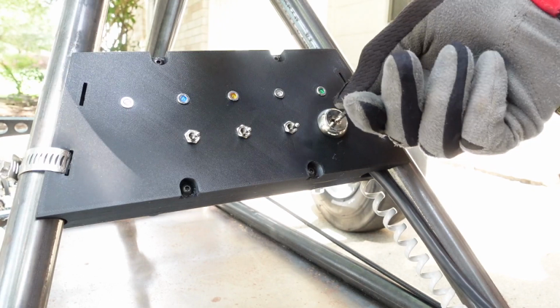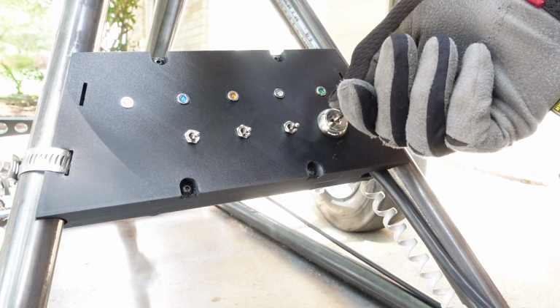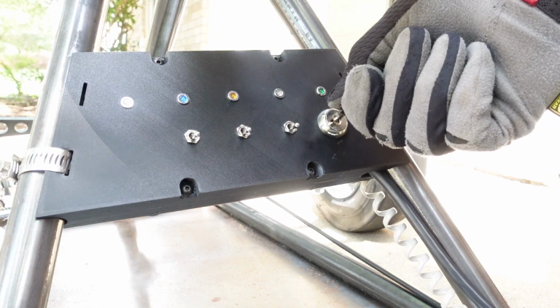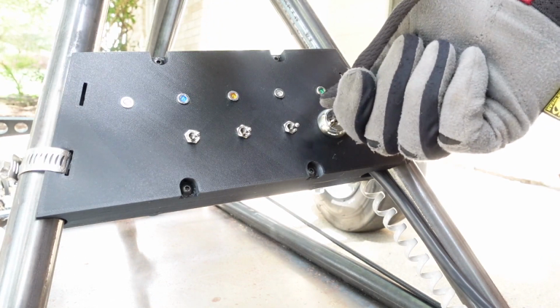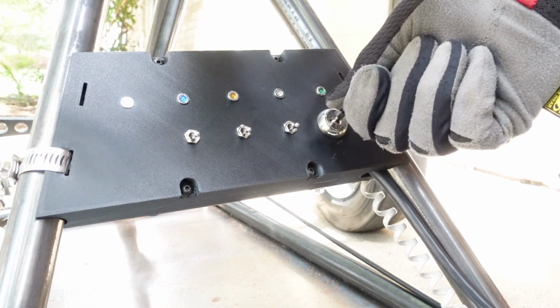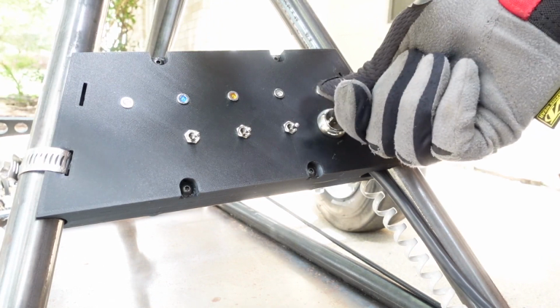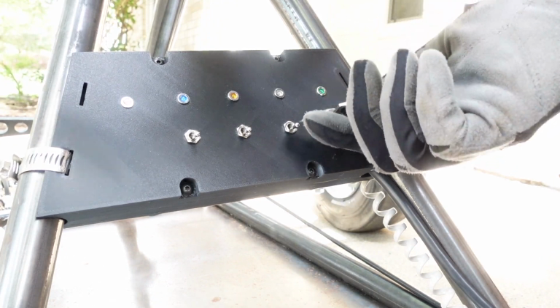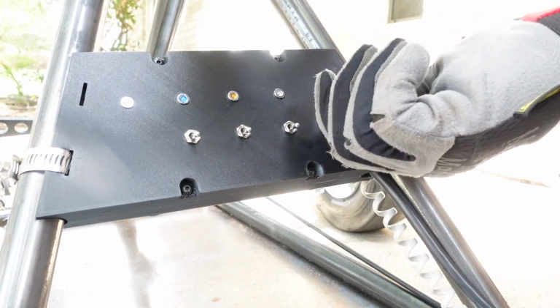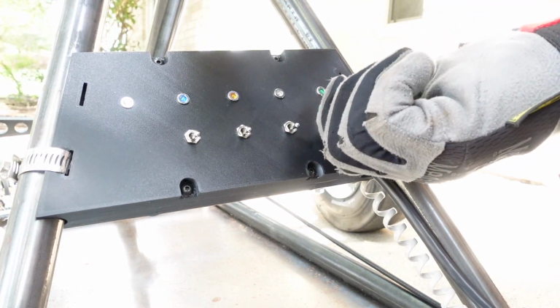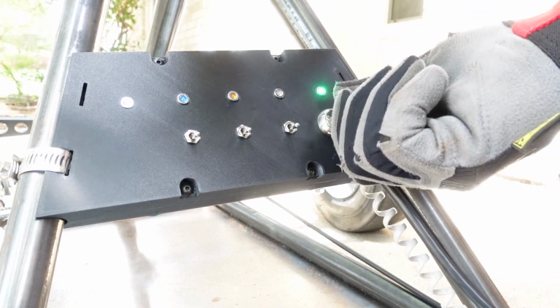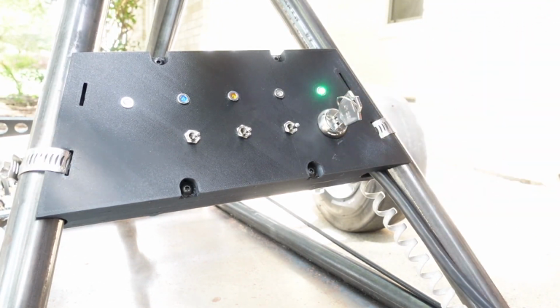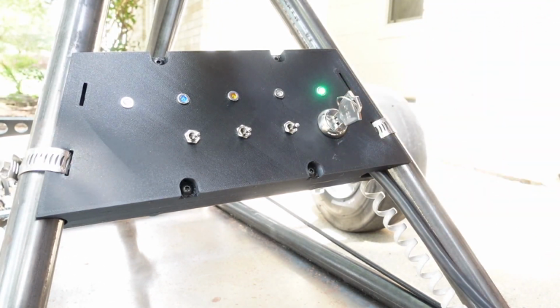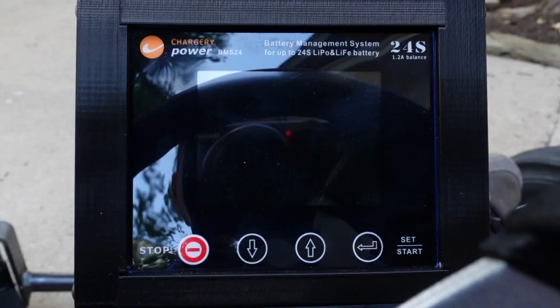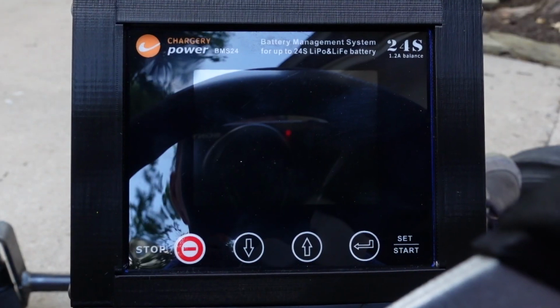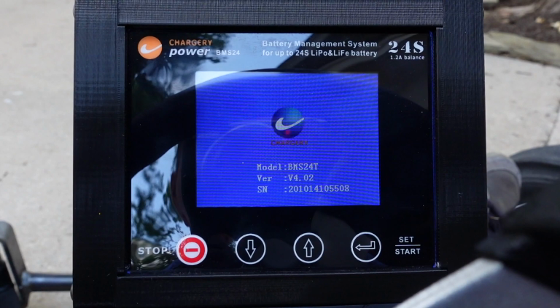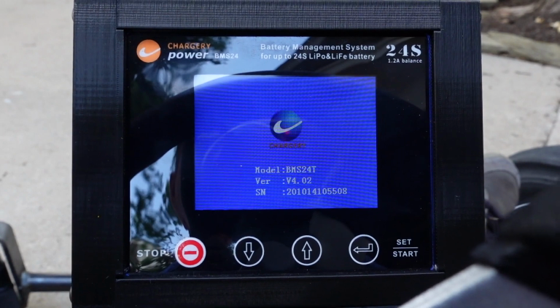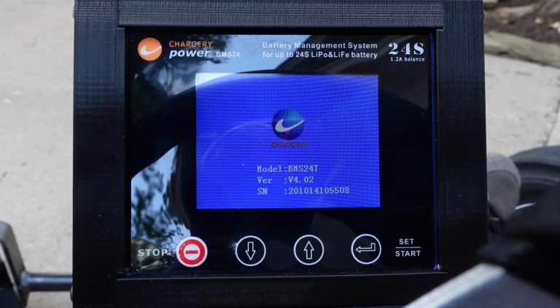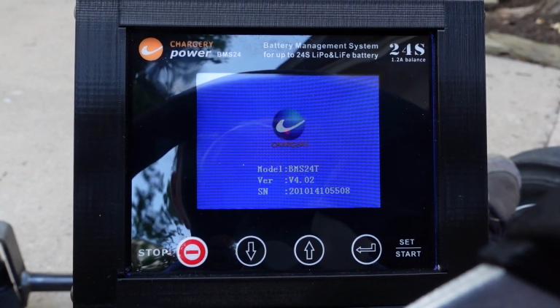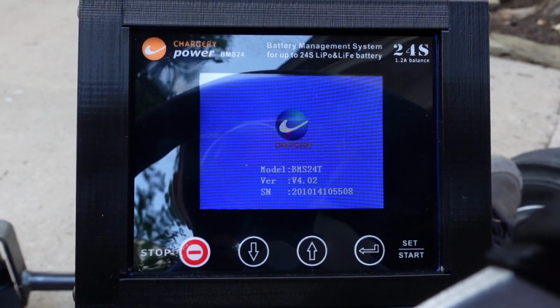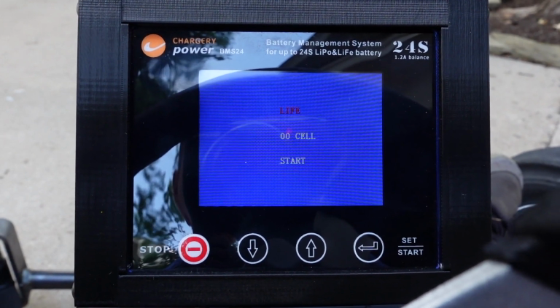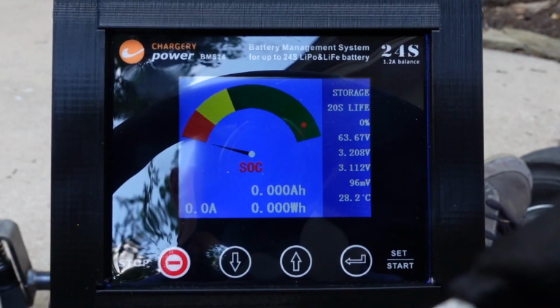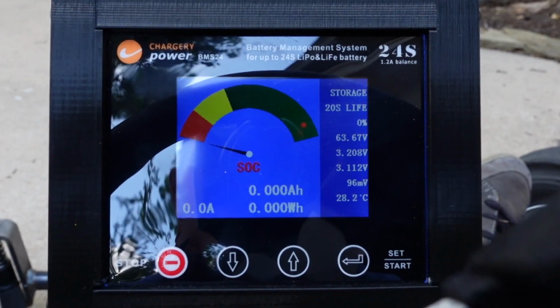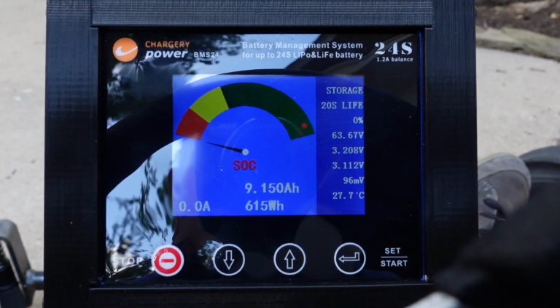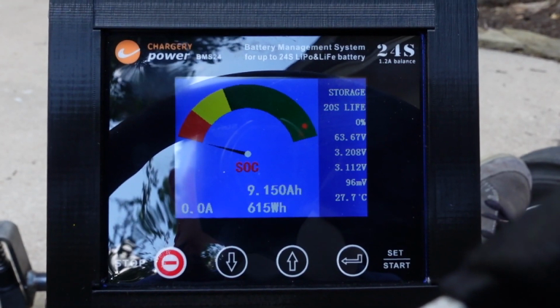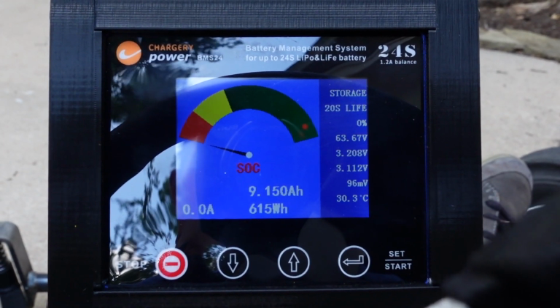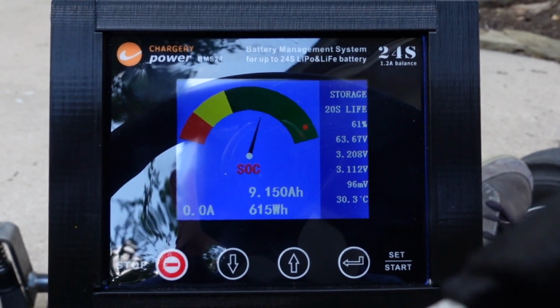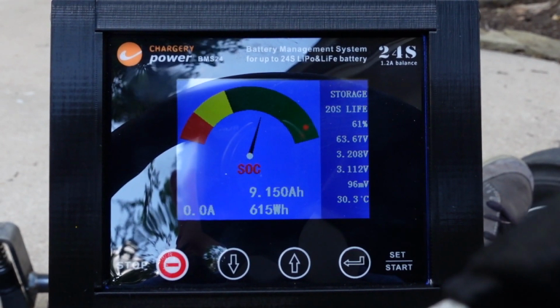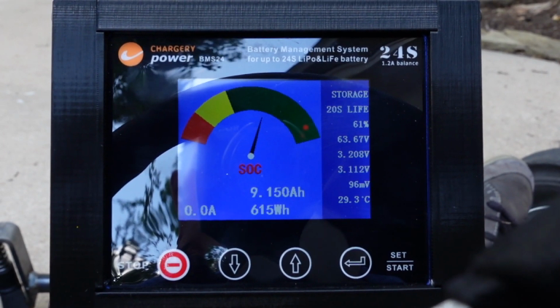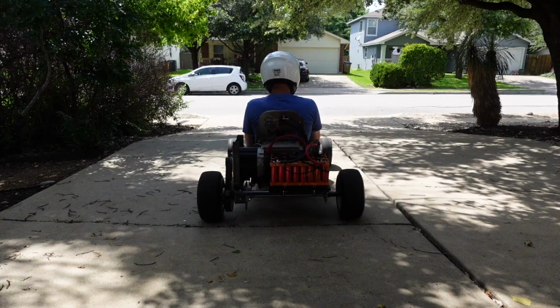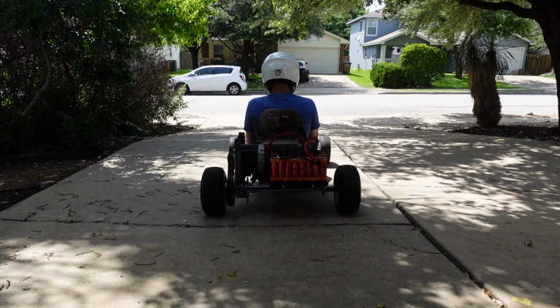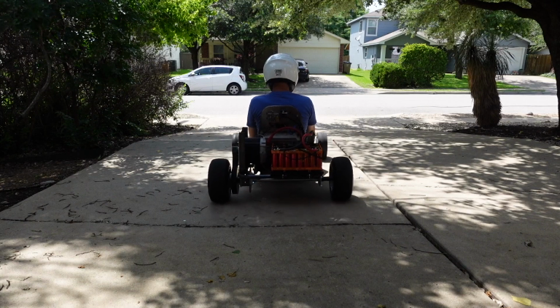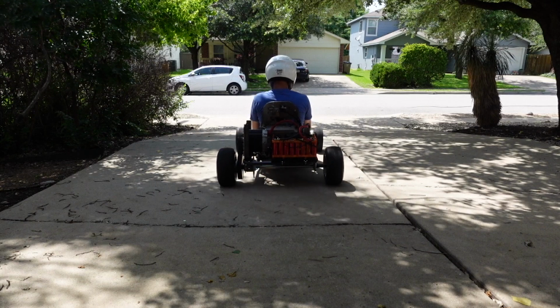I think we're ready to take it for a spin. The key switch turns on the 24-volt DC-DC converter, which turns on the controller and the BMS. And we're ready to go.